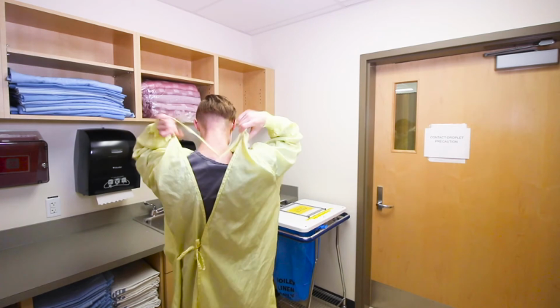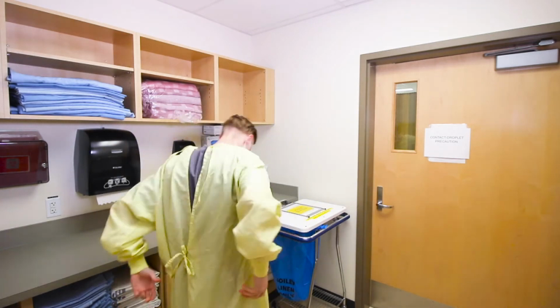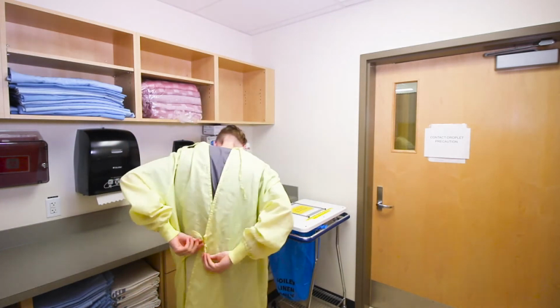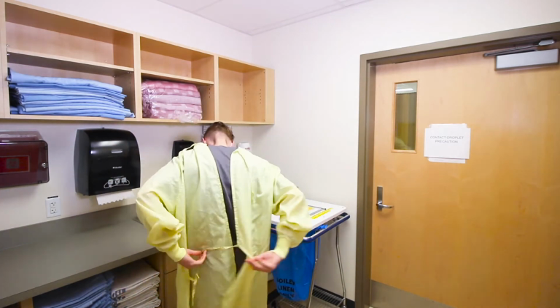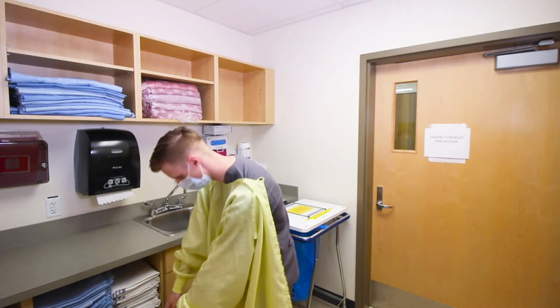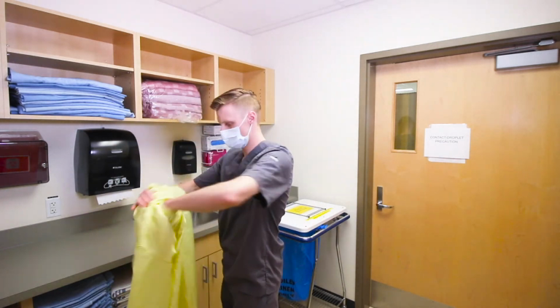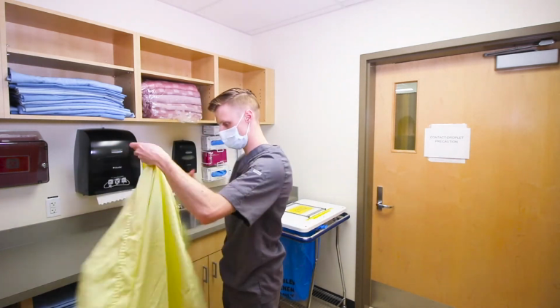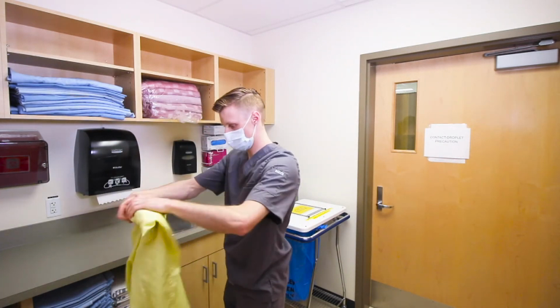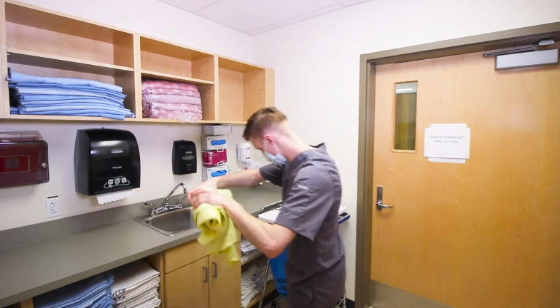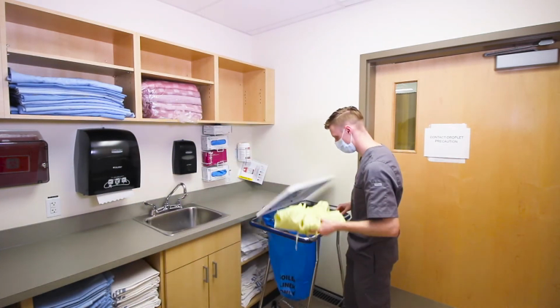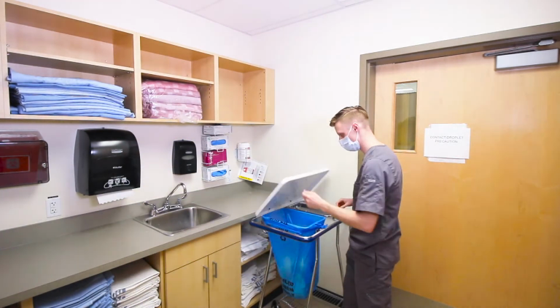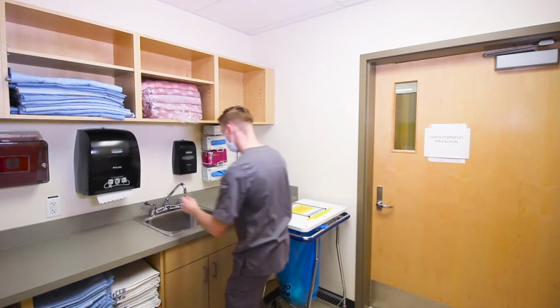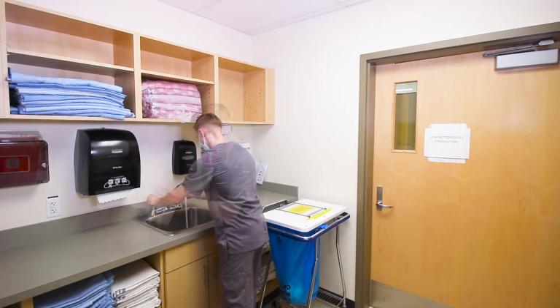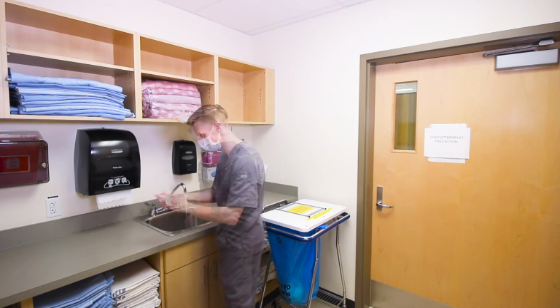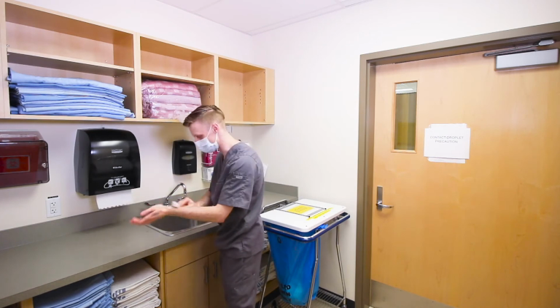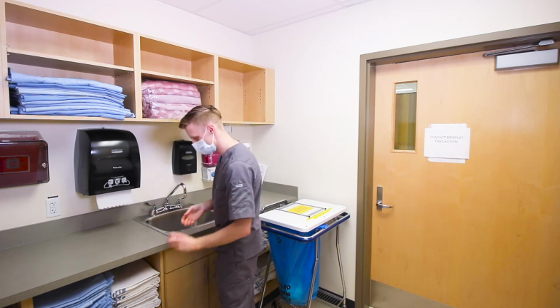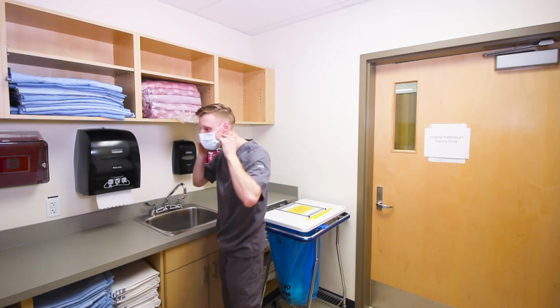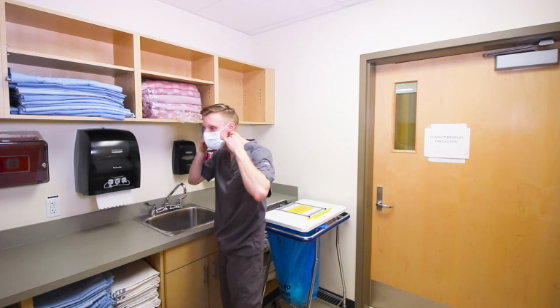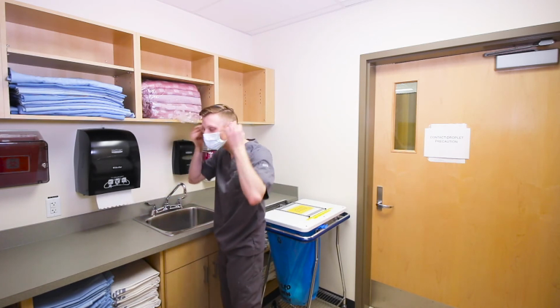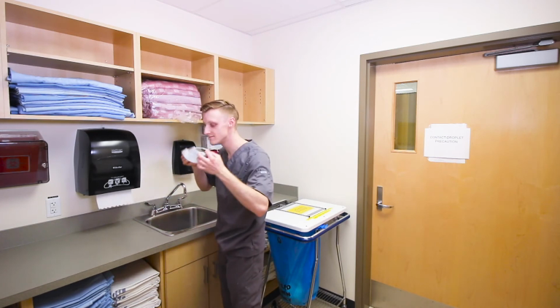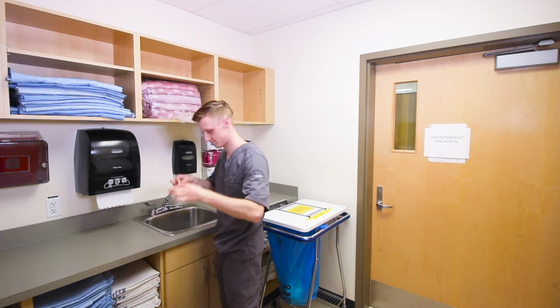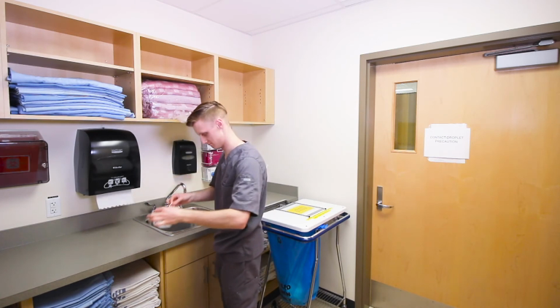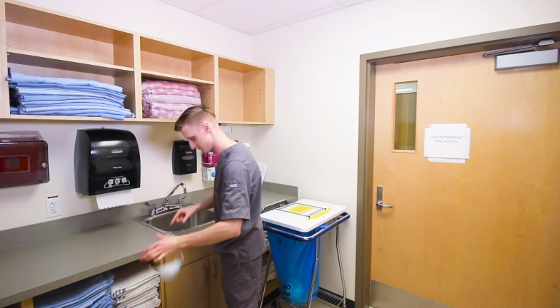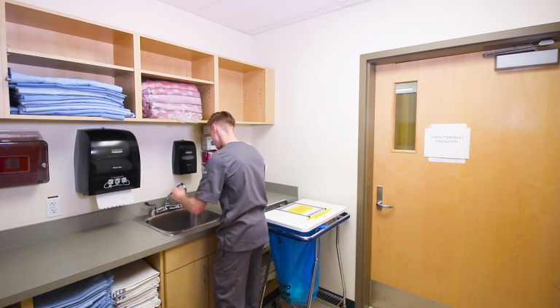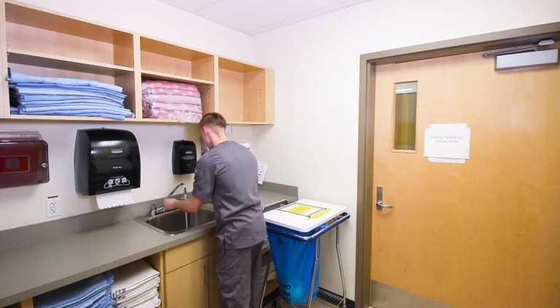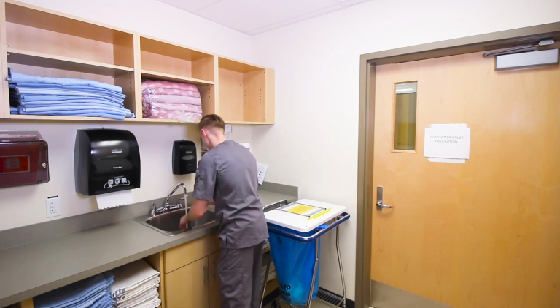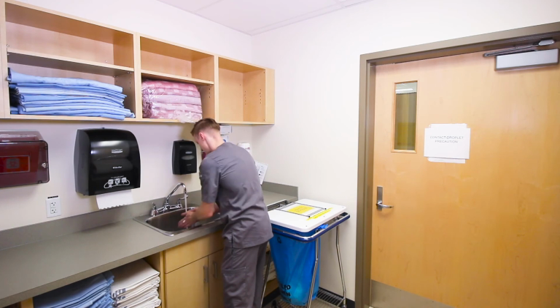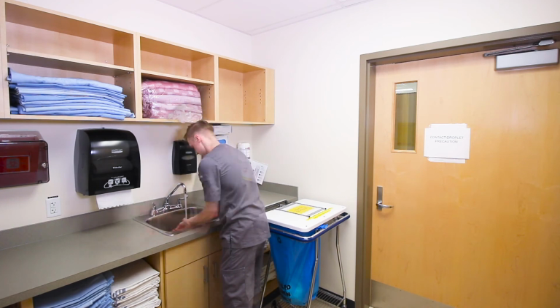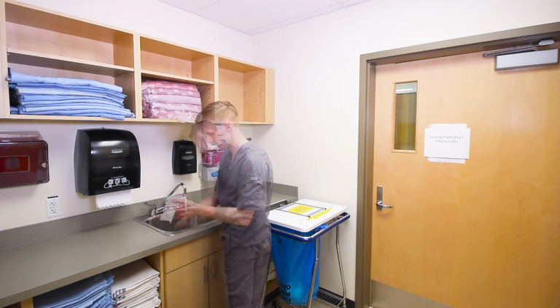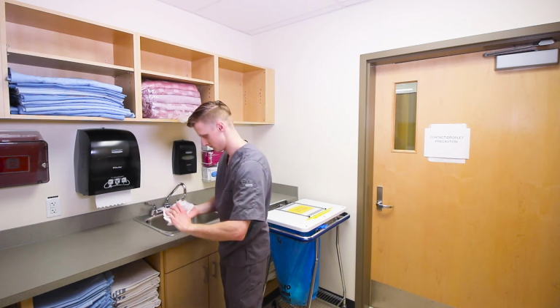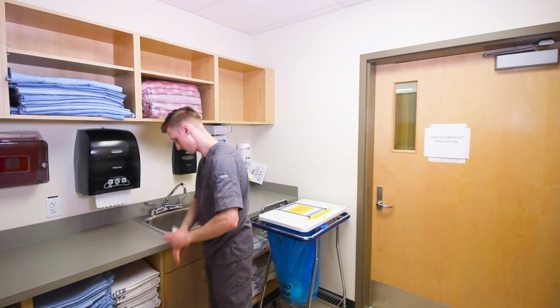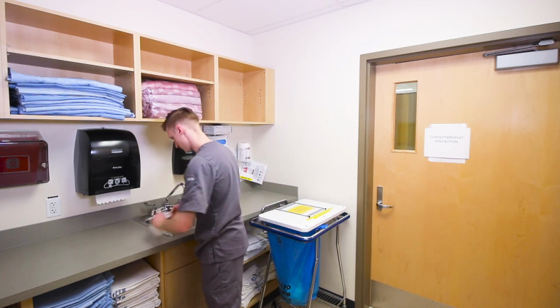Remove gown carefully and let it fall off shoulders and roll inside out. Perform hand hygiene. Then carefully remove simple face mask and dispose in garbage. Lastly, perform hand hygiene.